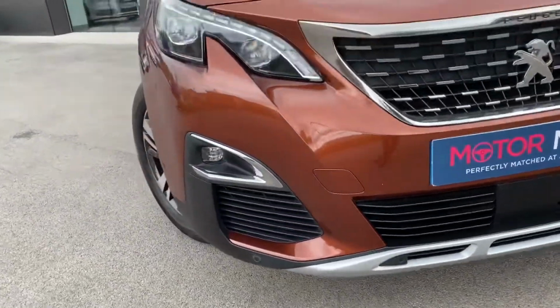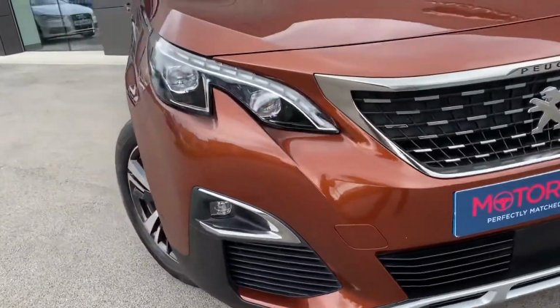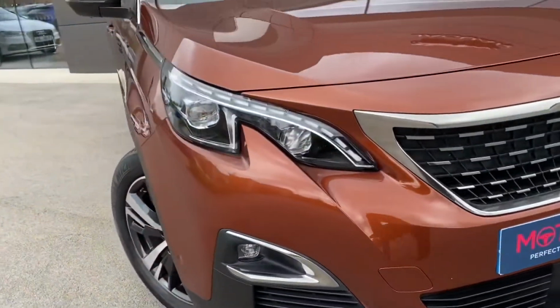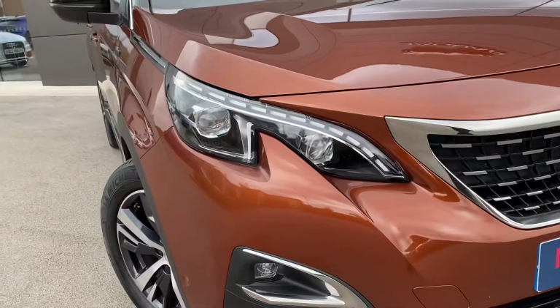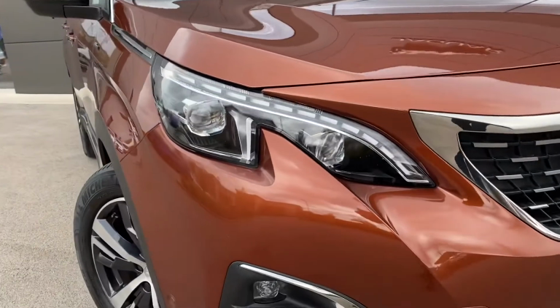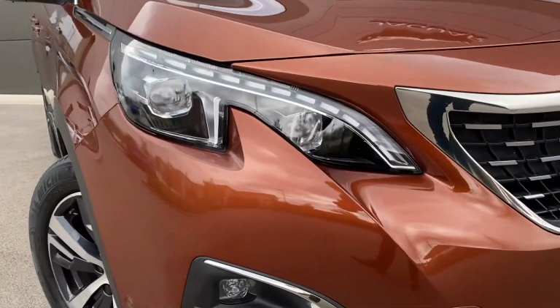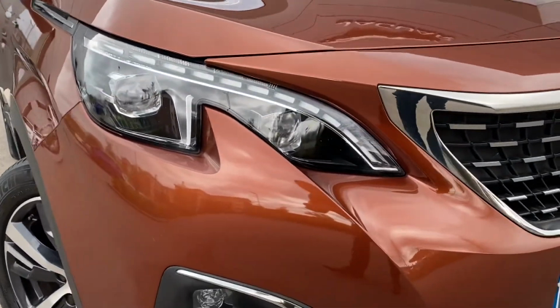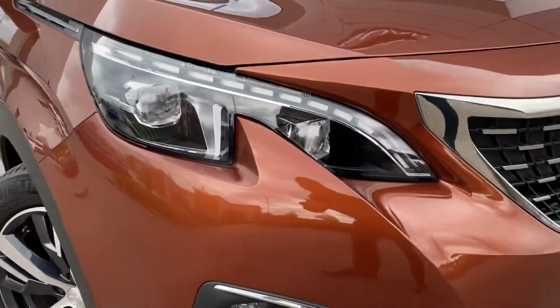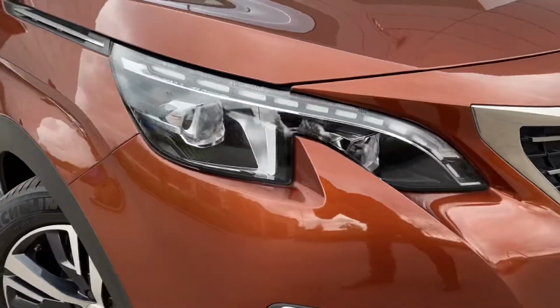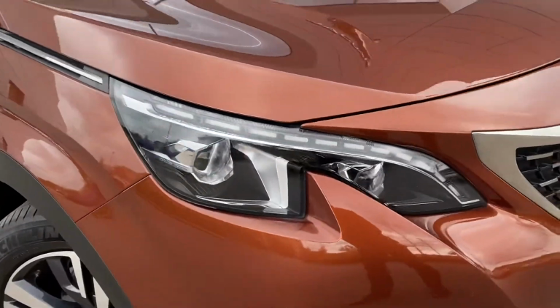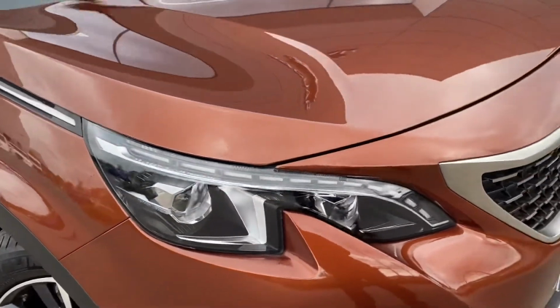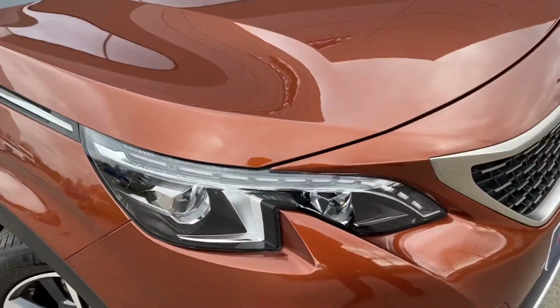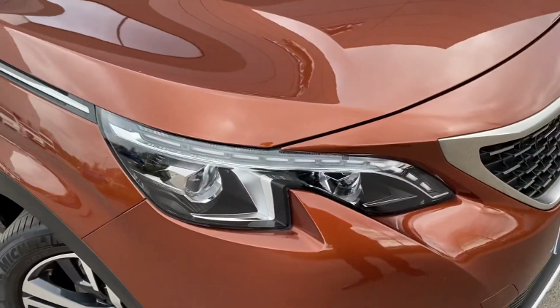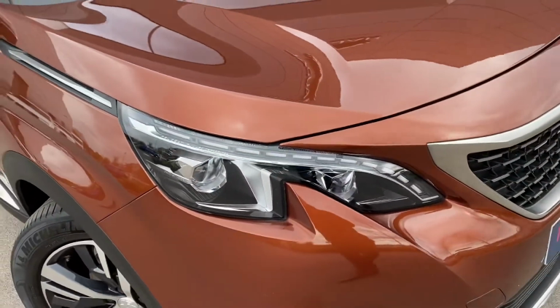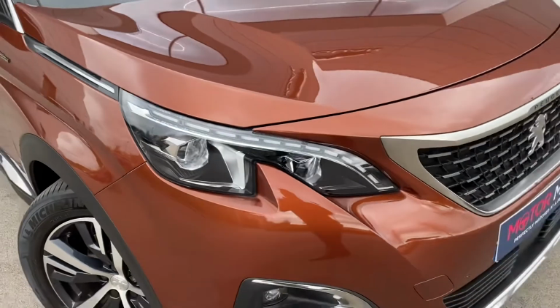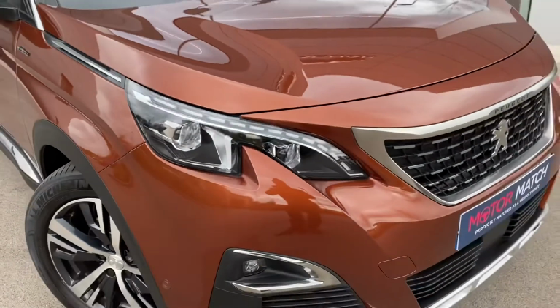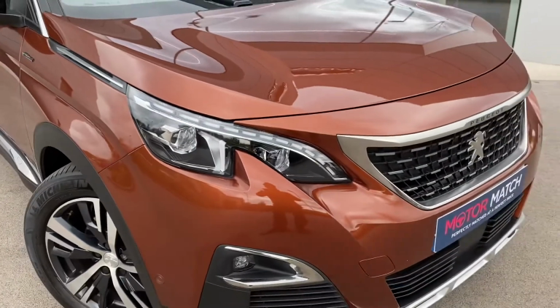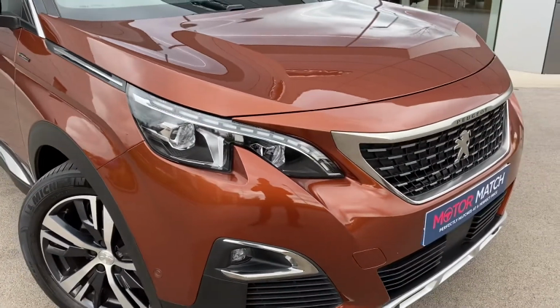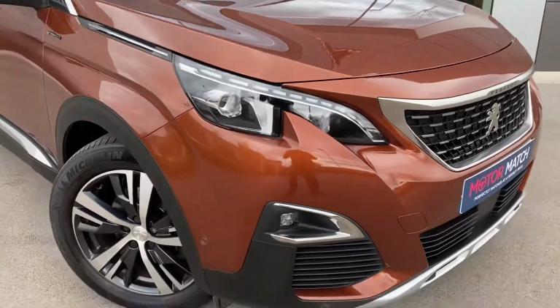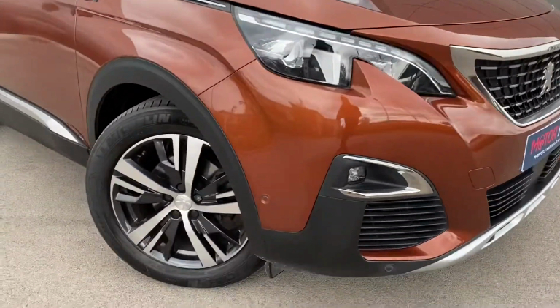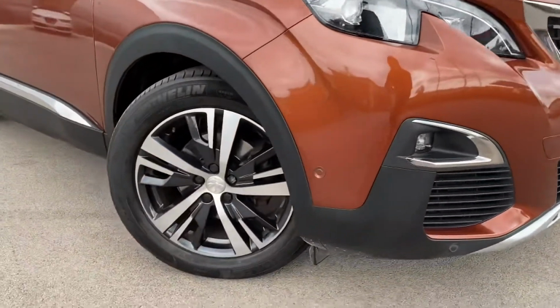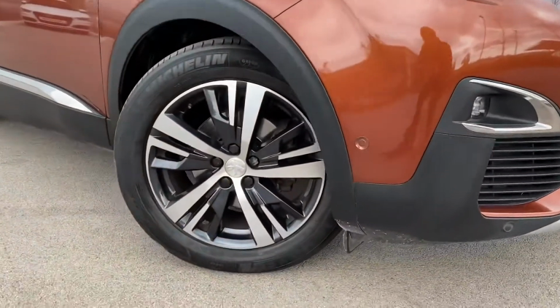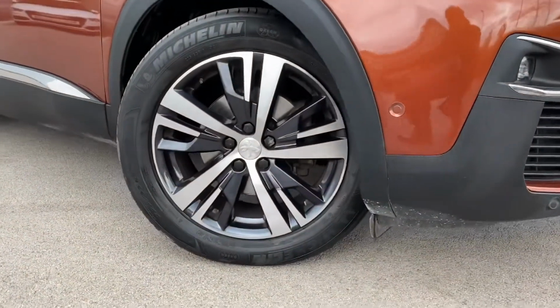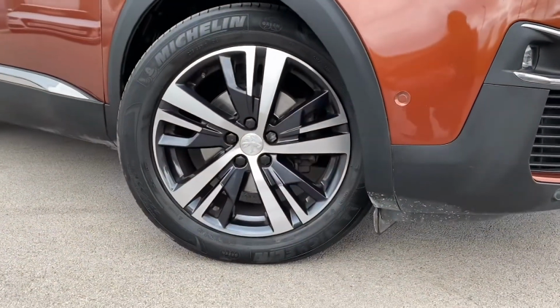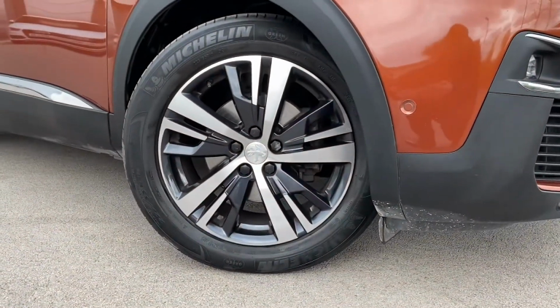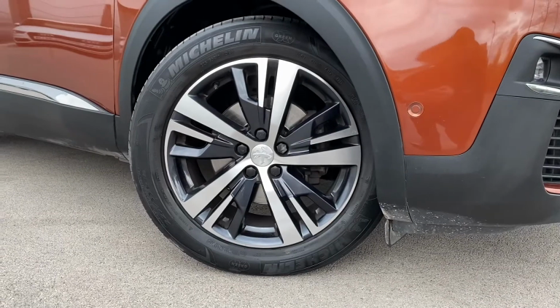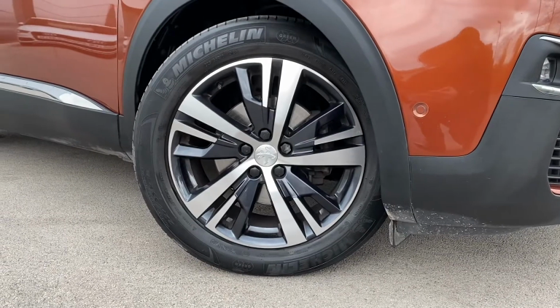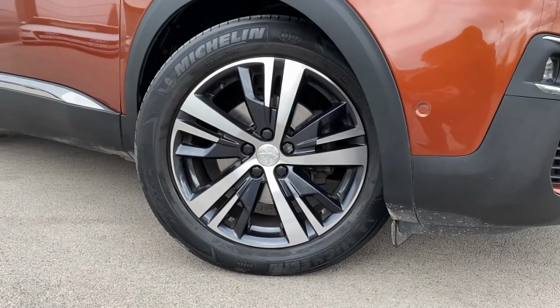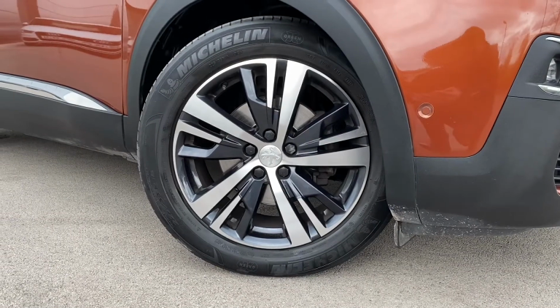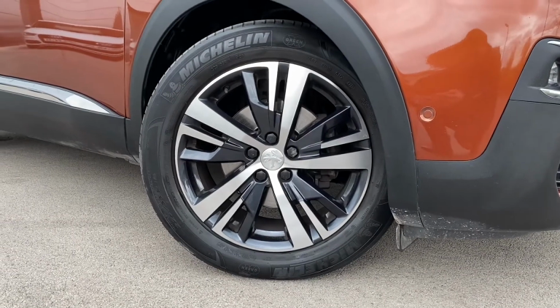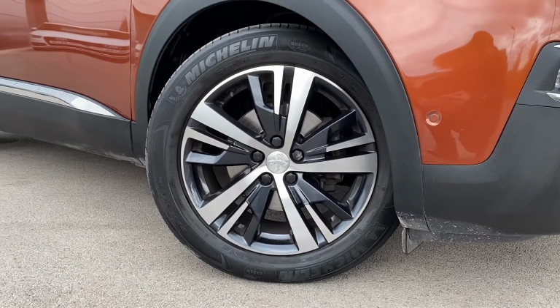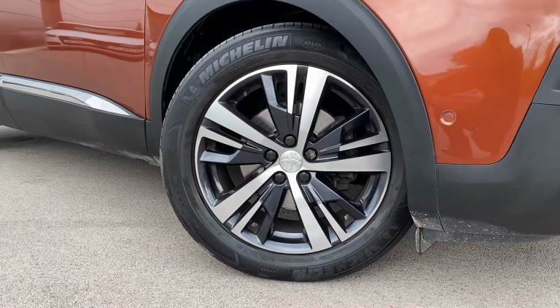This 3008 features full LED headlights with built-in daytime running lights, which look really stylish and help in a range of different driving conditions. The Peugeot also wears gorgeous 18-inch Detroit diamond-cut alloy wheels, which in my opinion really complement the car.